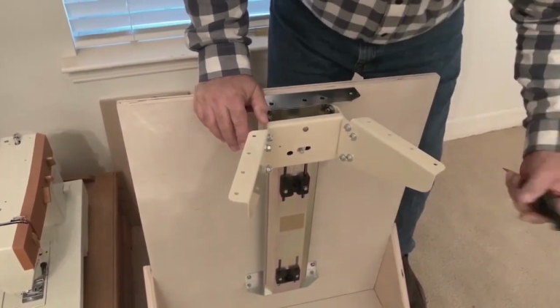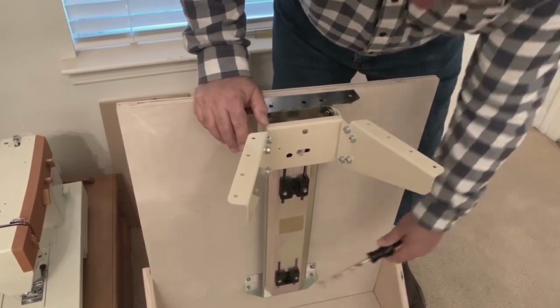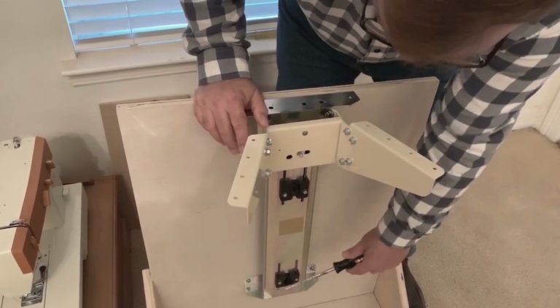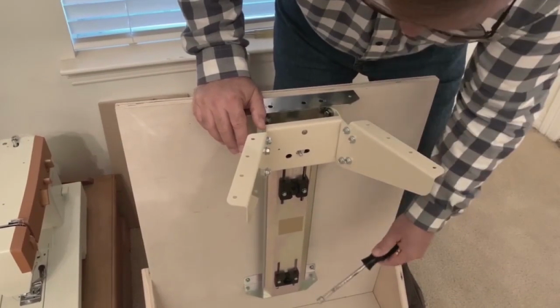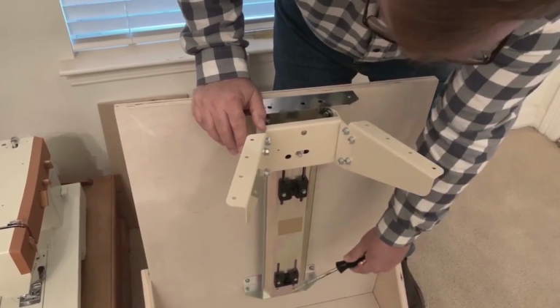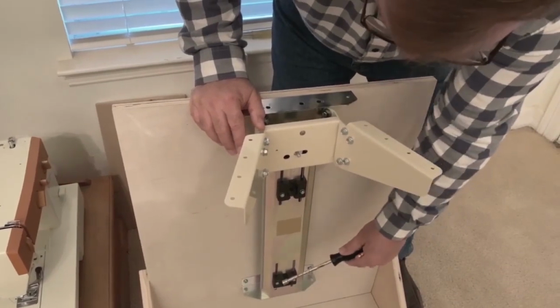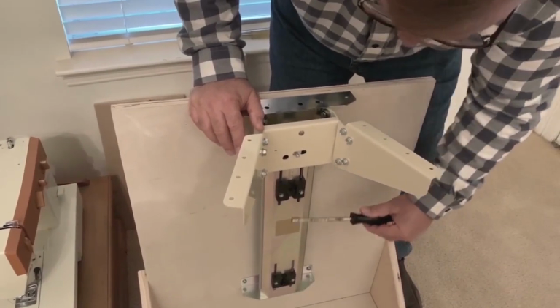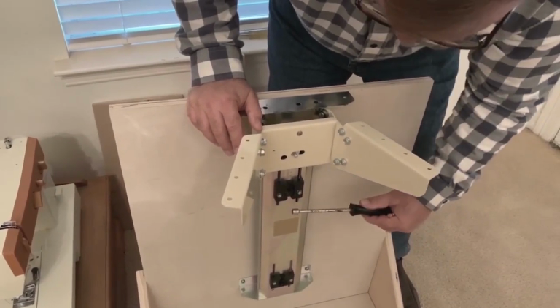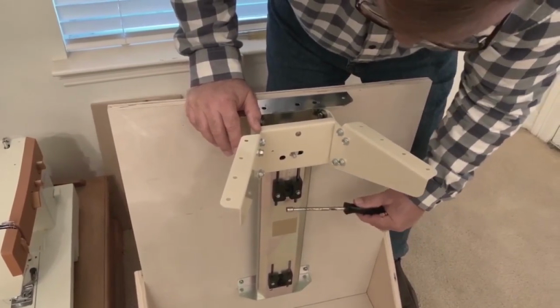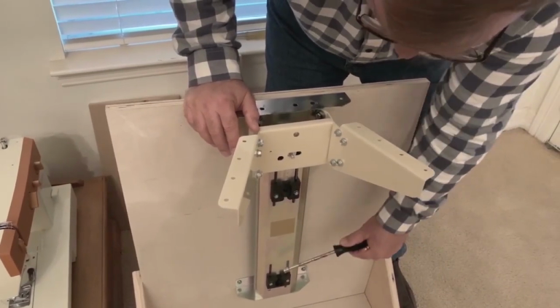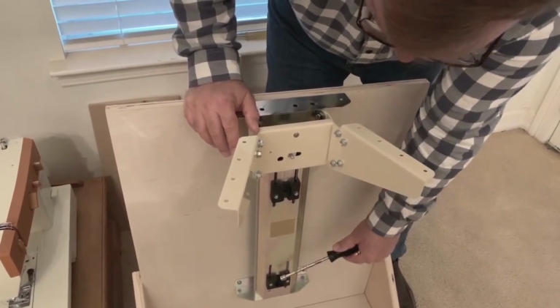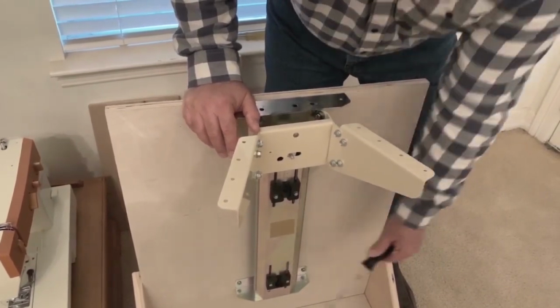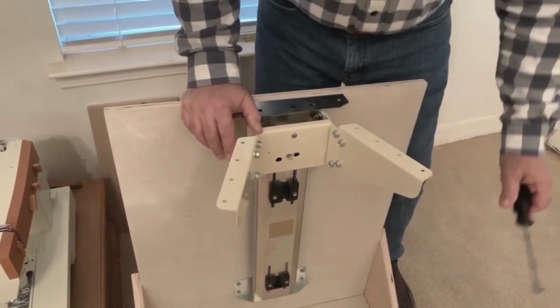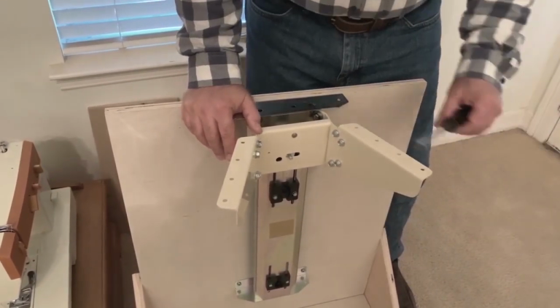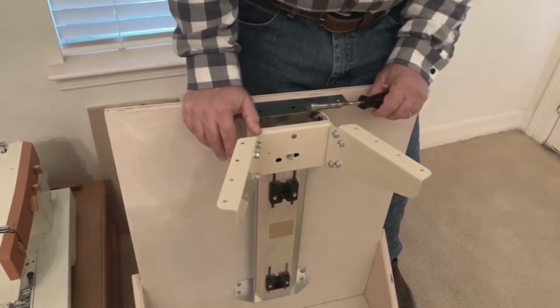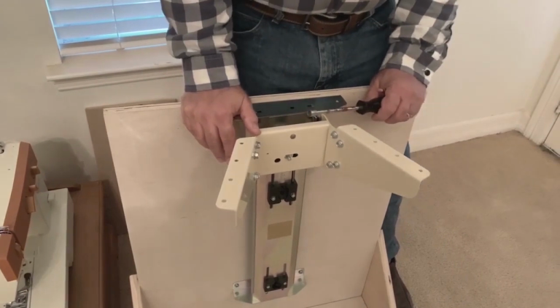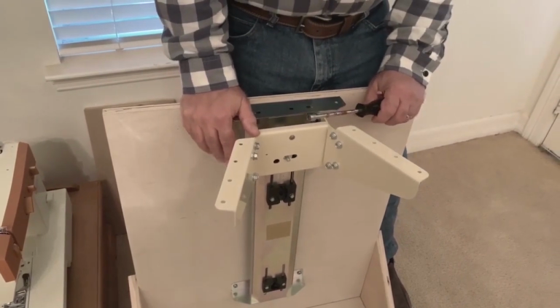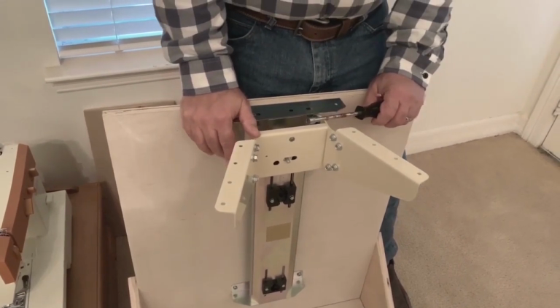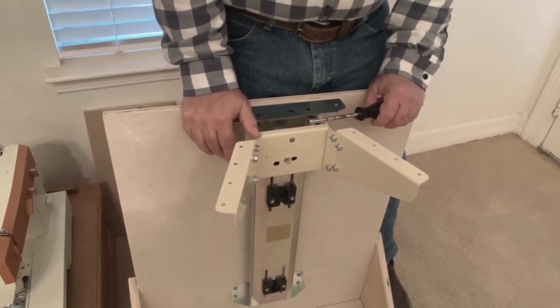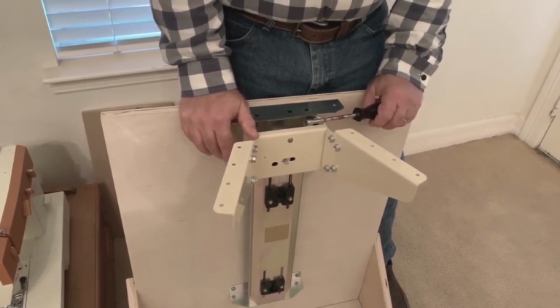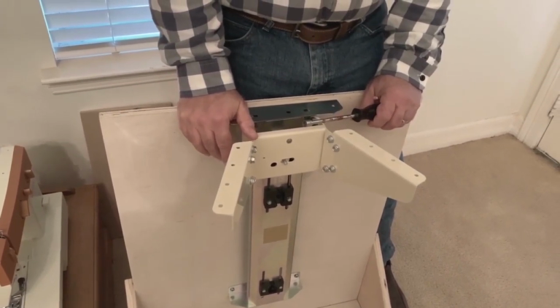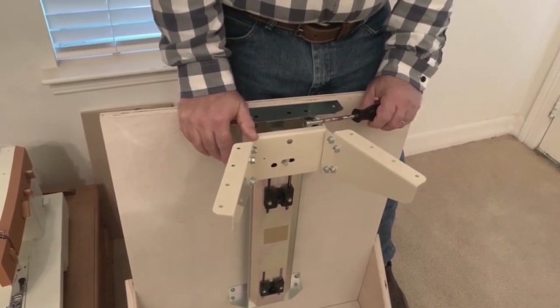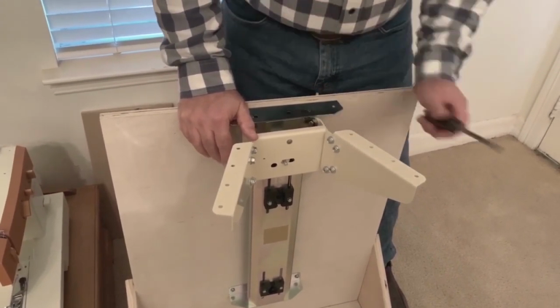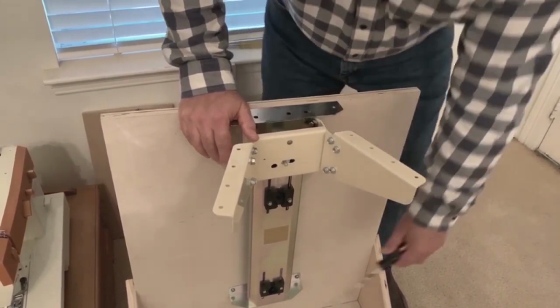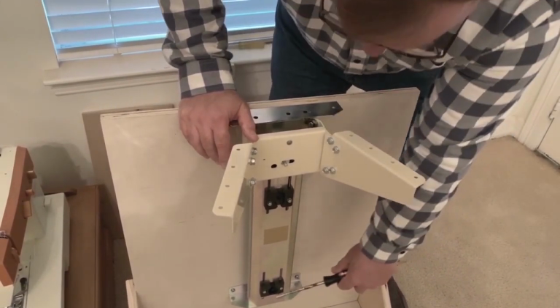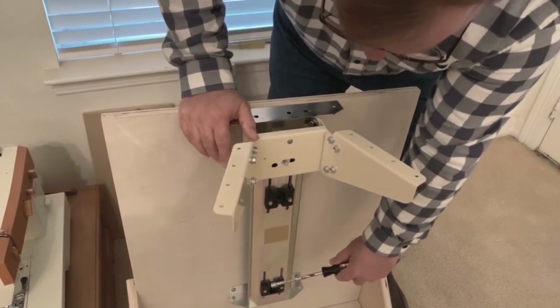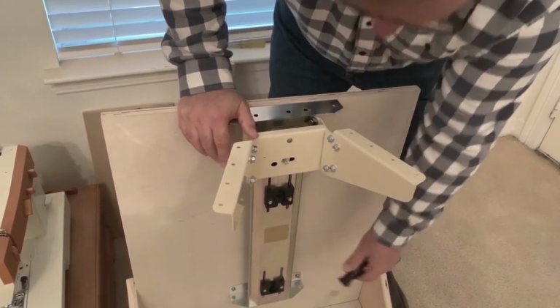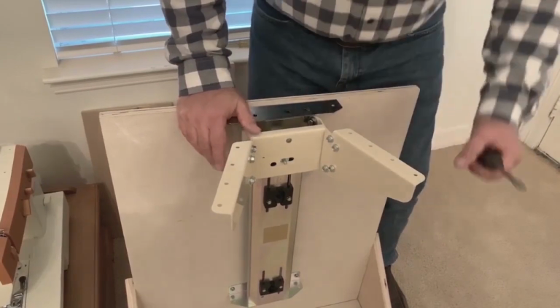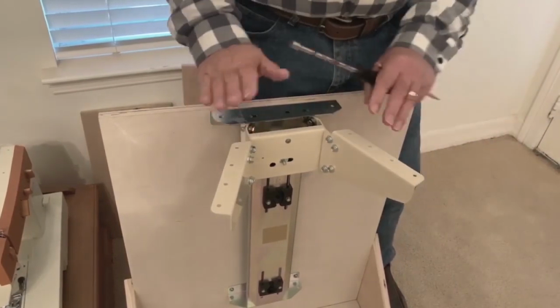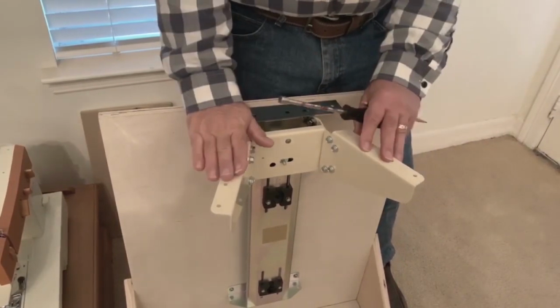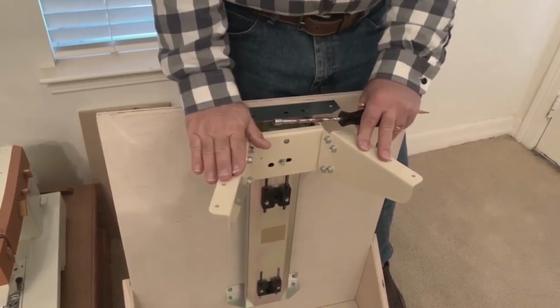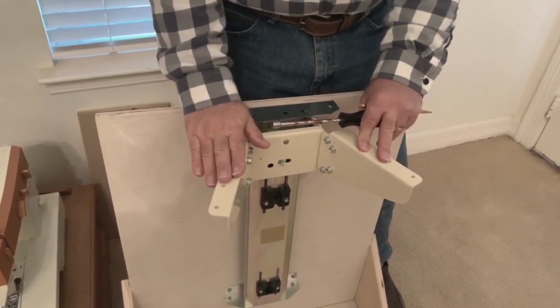So if you bought this lift to put it into a cabinet and you're going to use a larger machine later, then you'd want to adjust this up so you're not having to push all the way down.